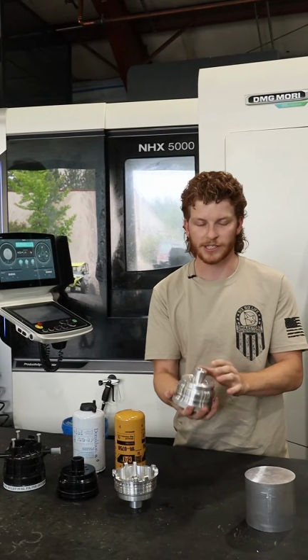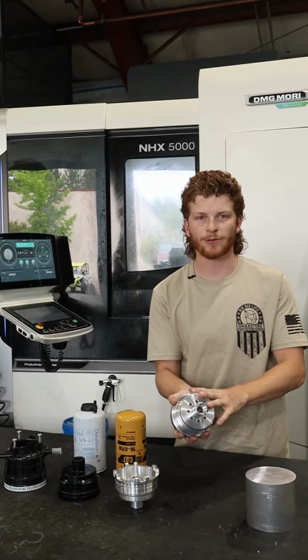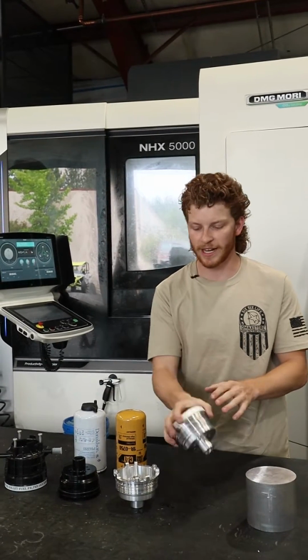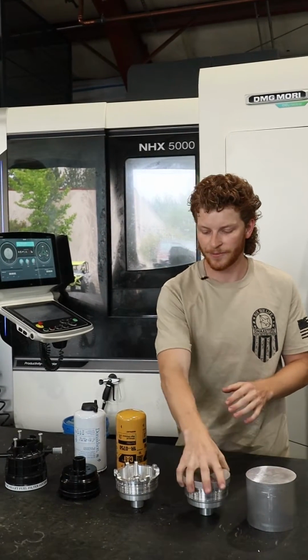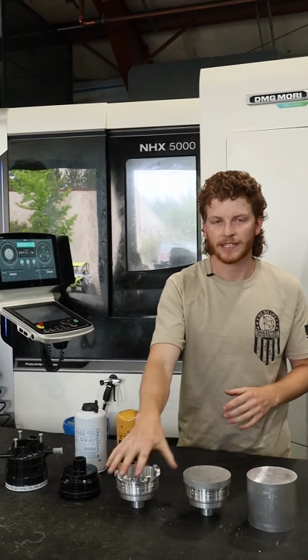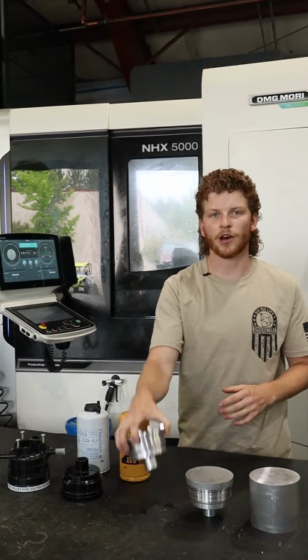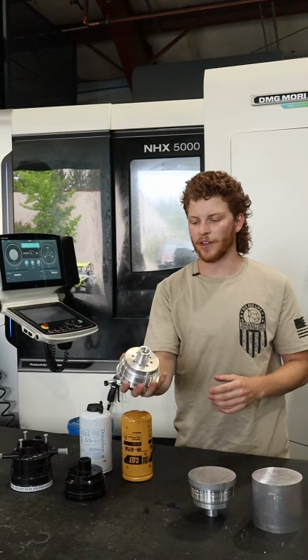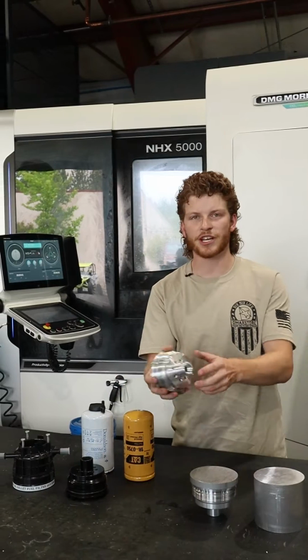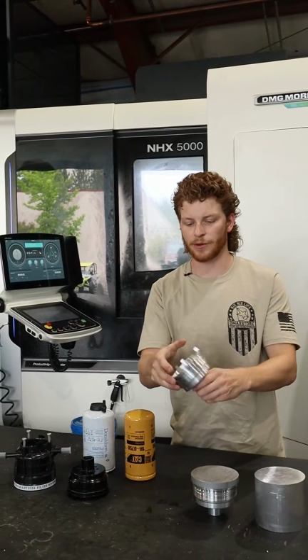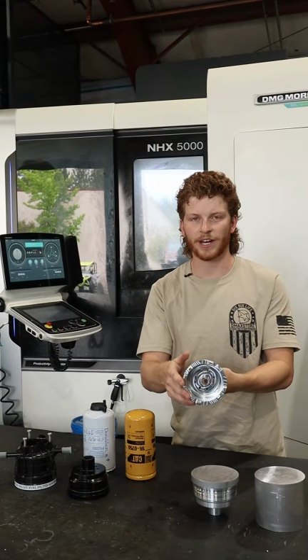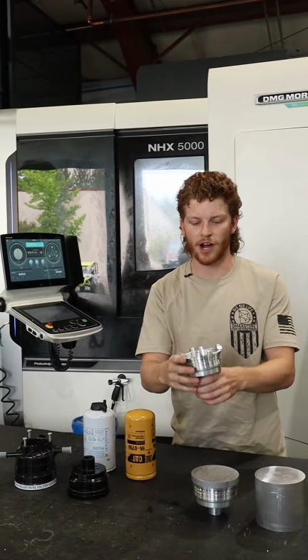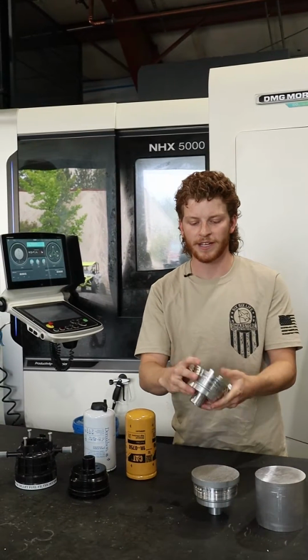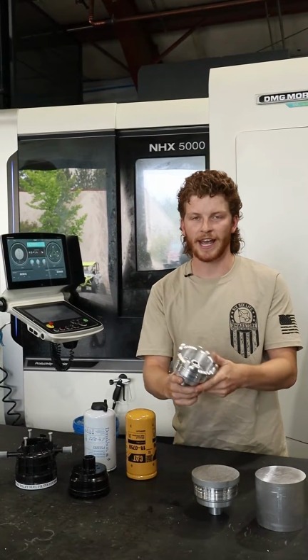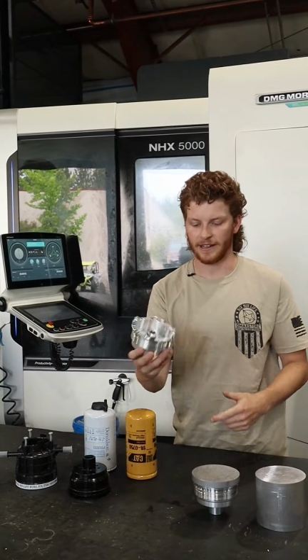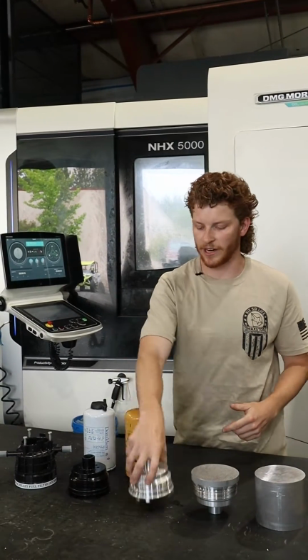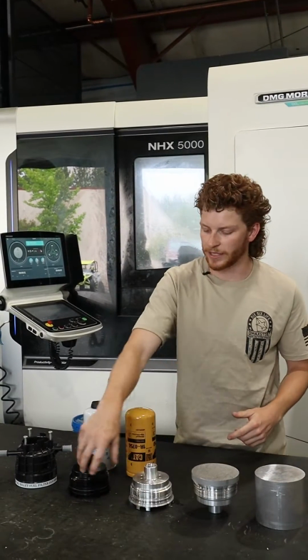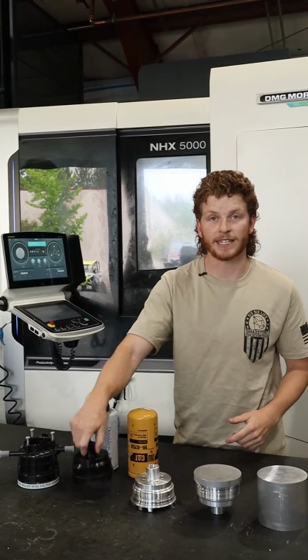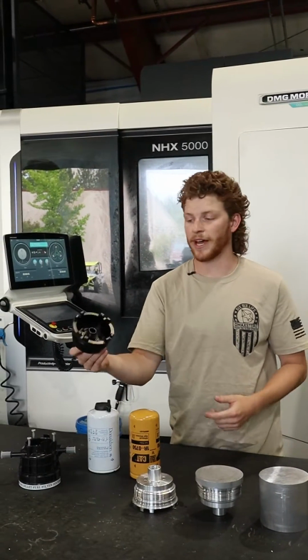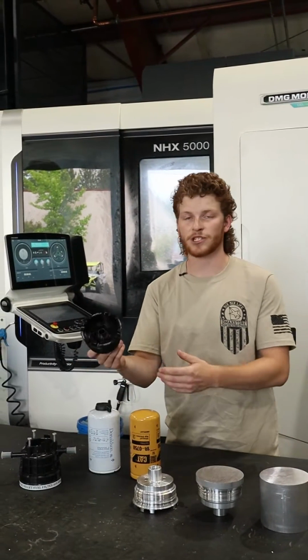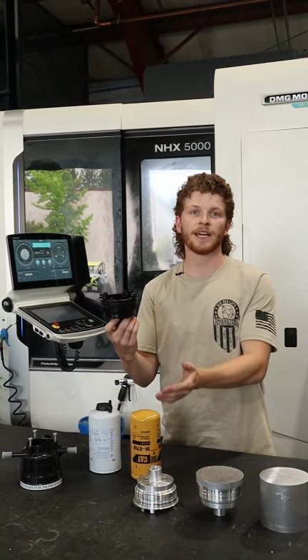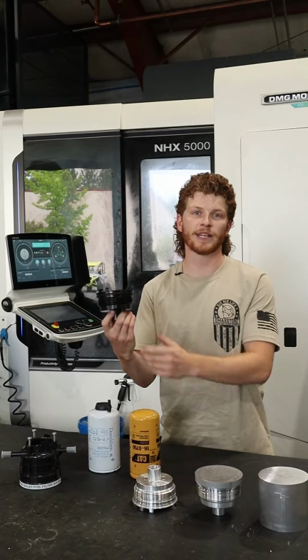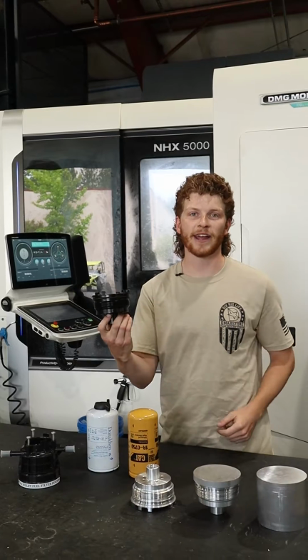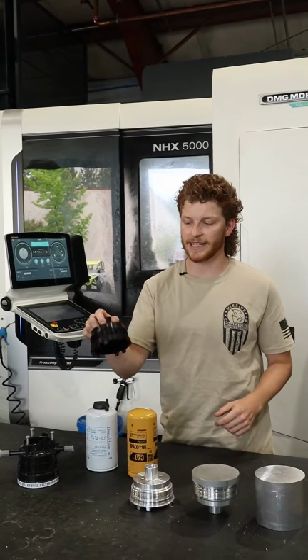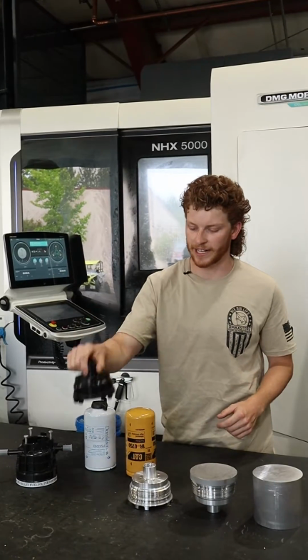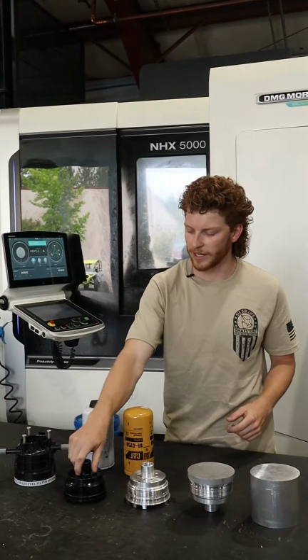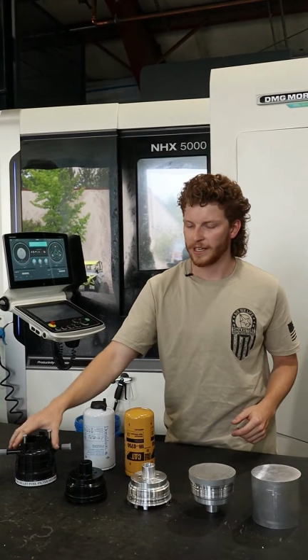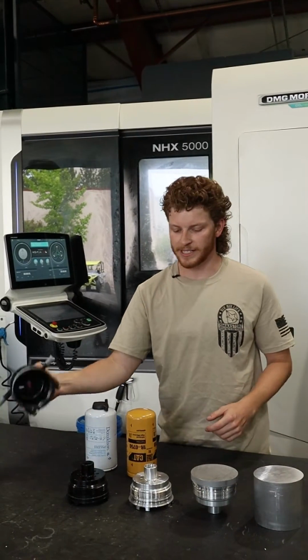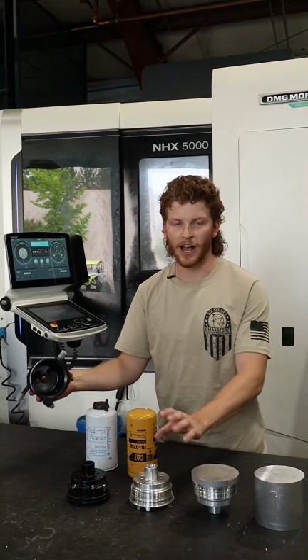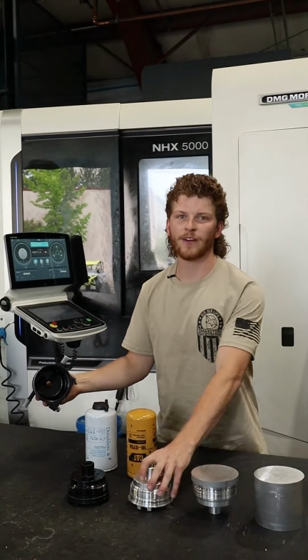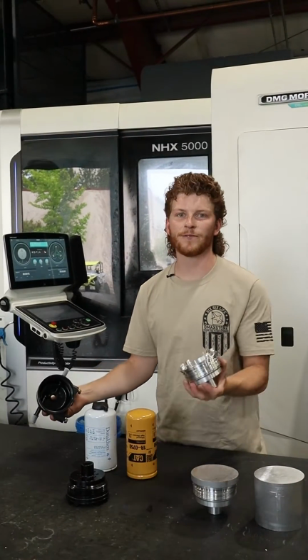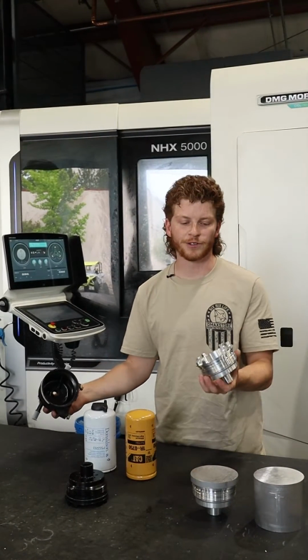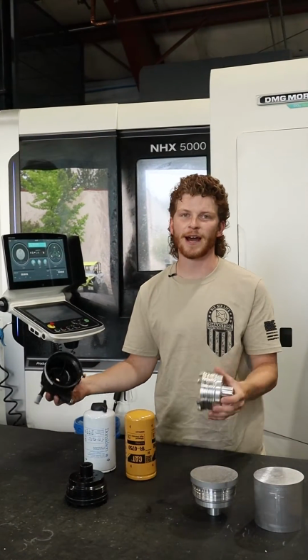After we get it here, it's going to go to another machine so we can finish it off, and then it's going to go to its last machine. We take it down to anodizing to get it coated. This is our L5P fuel filter adapter.